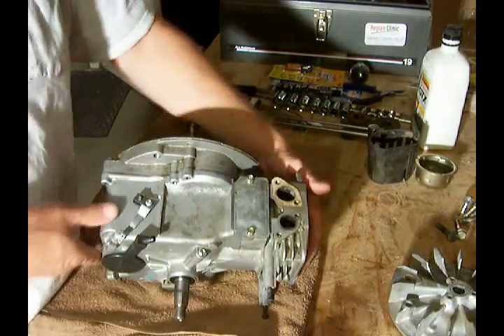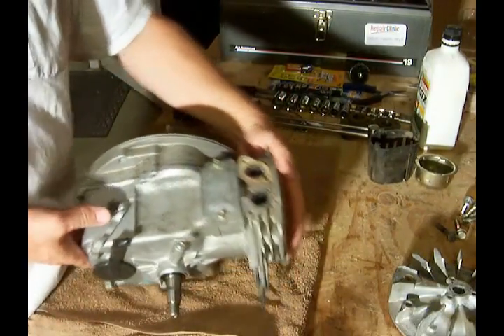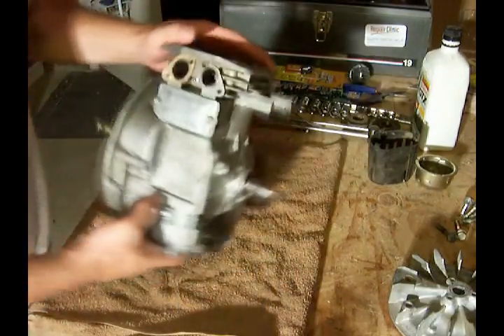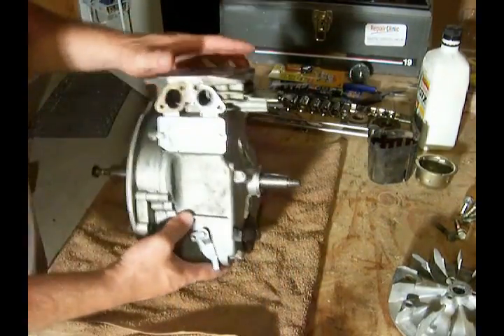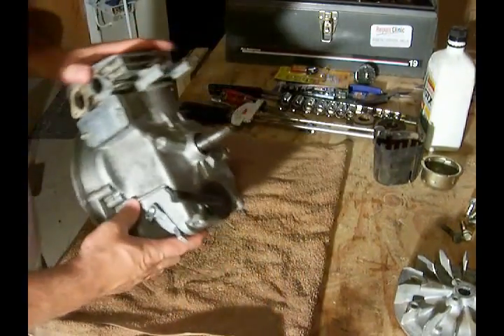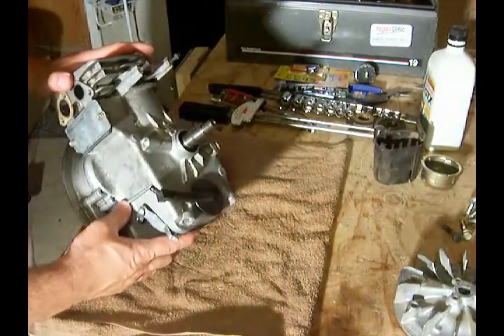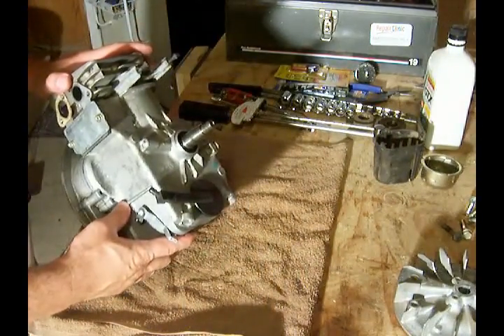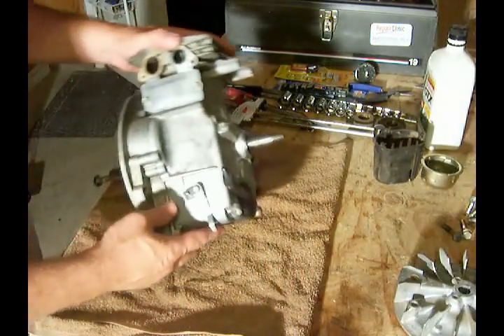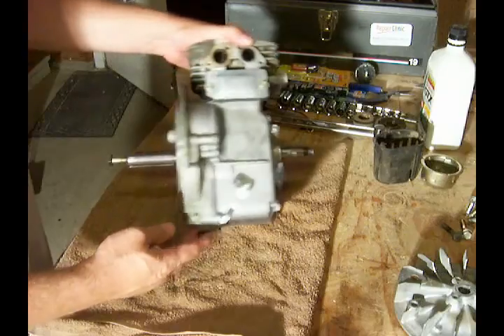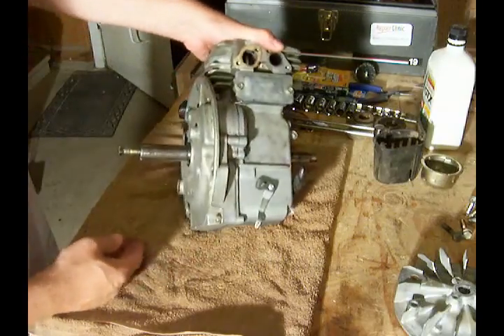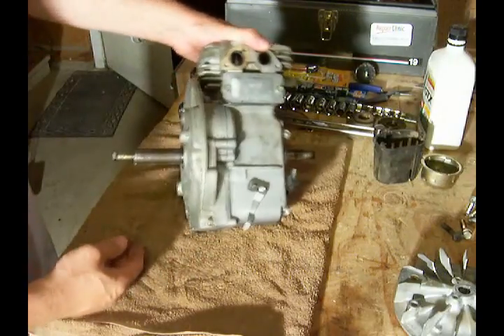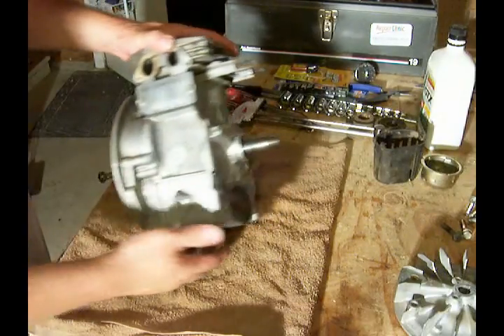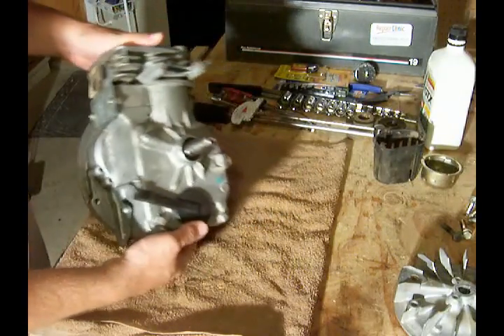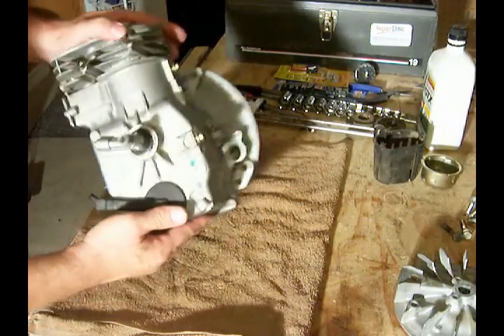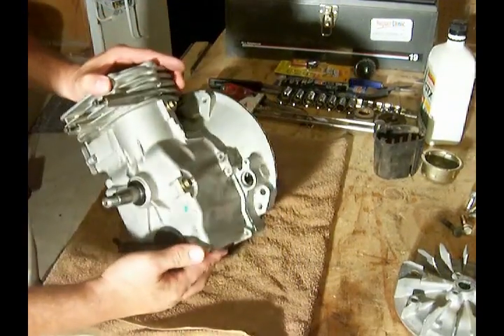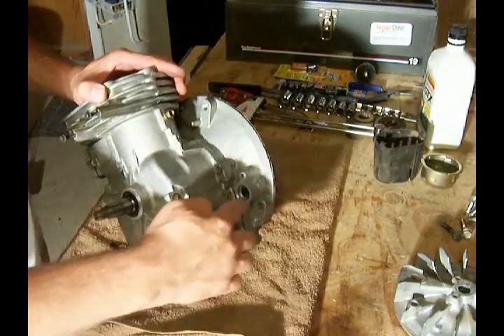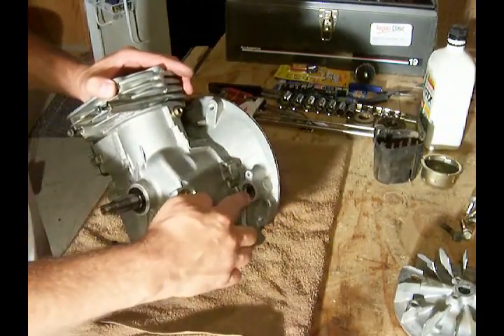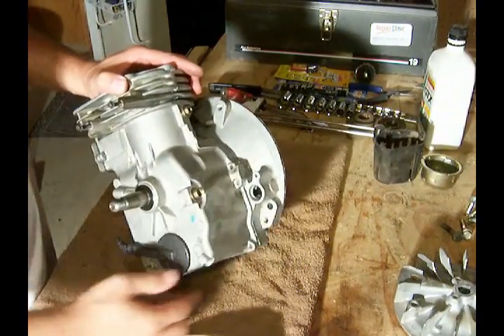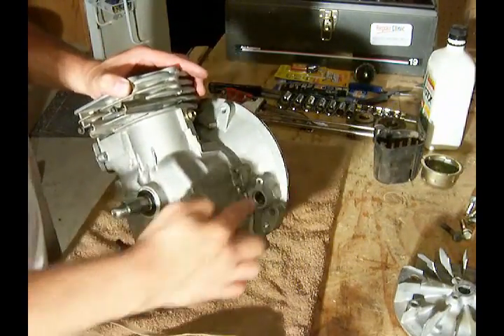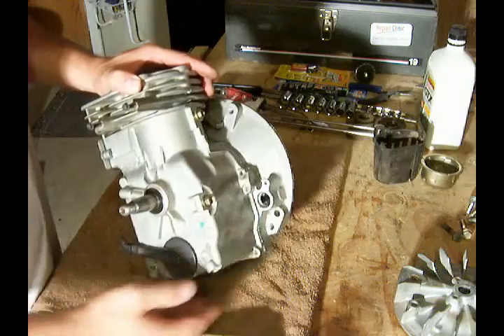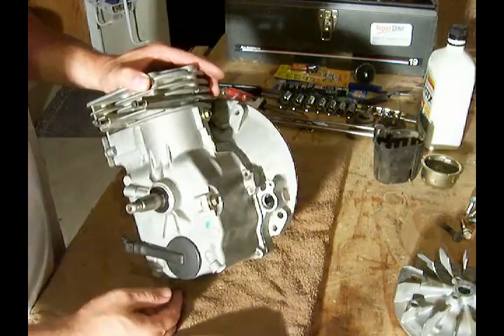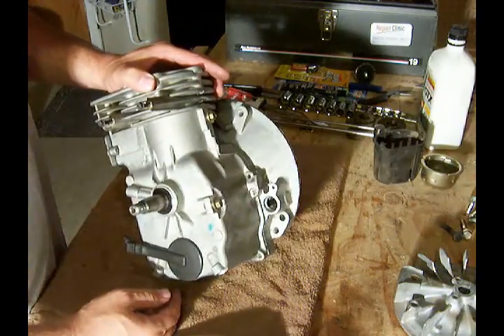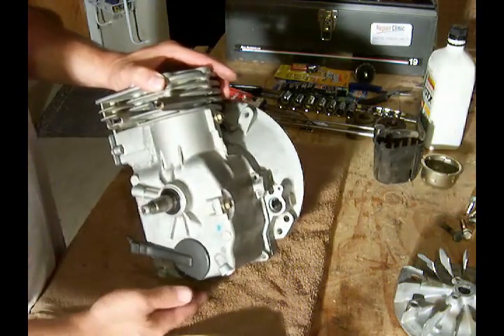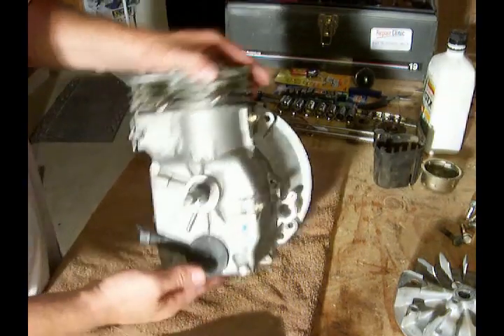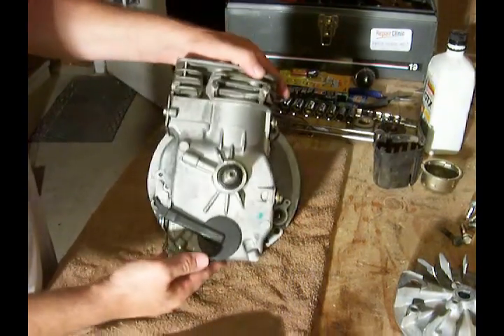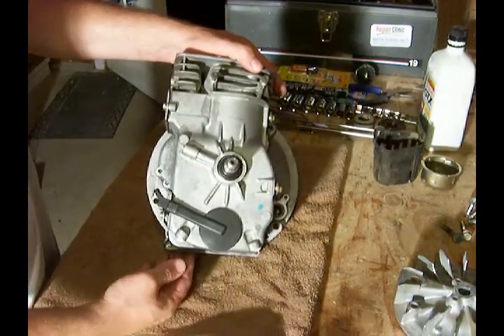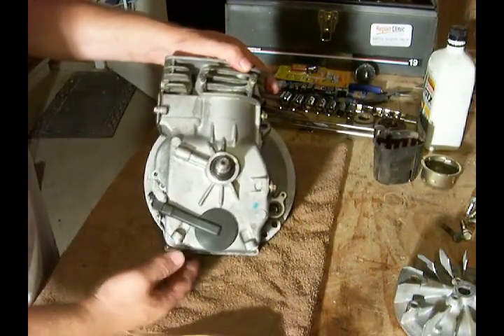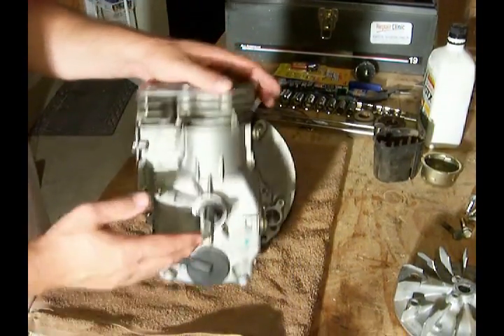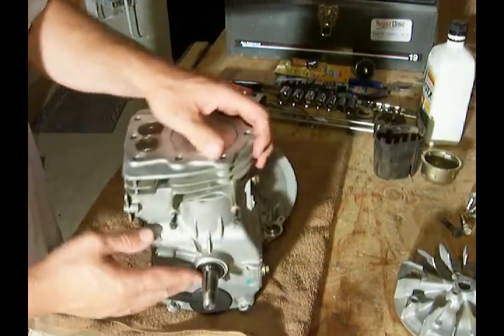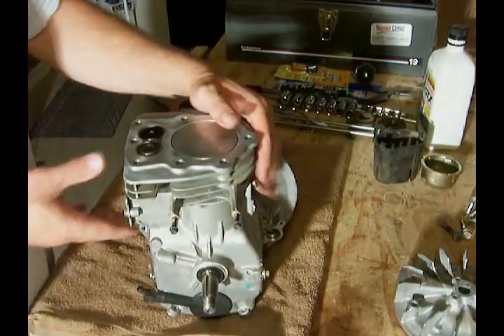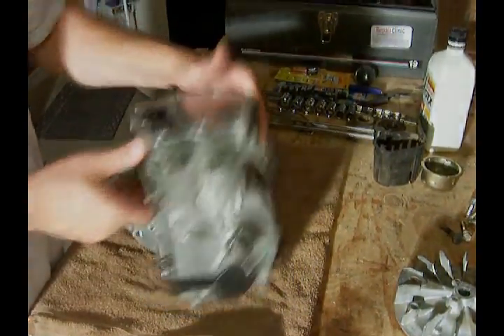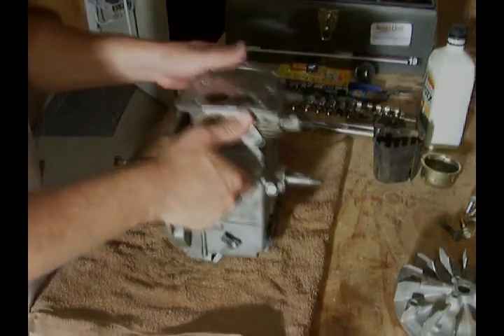Good and snug. I do believe that this engine, with the exception of the oil fill over here, is all sealed up and ready for the next step.